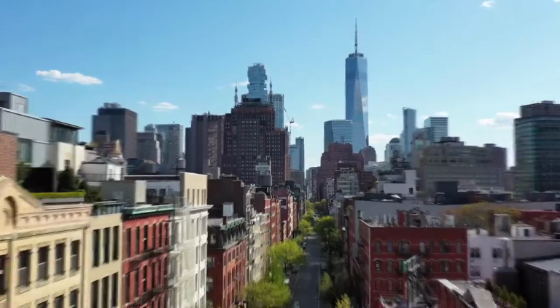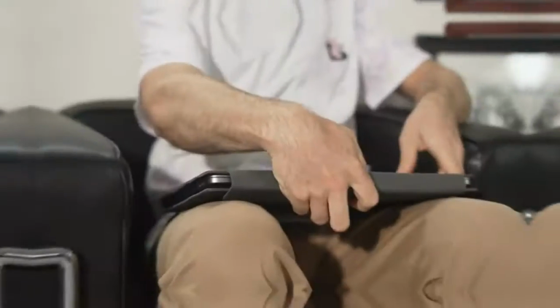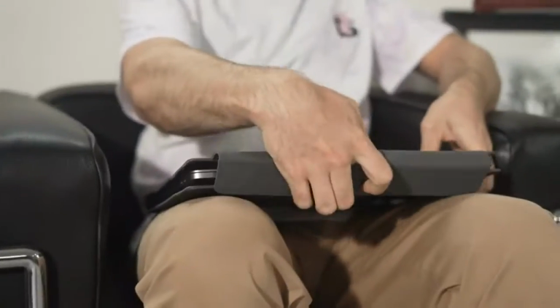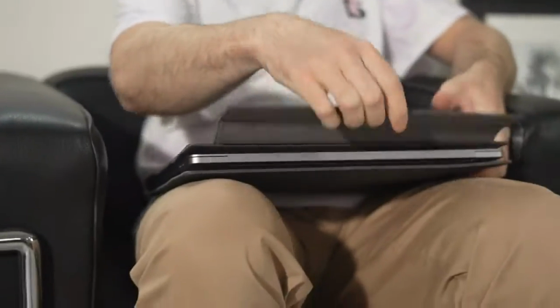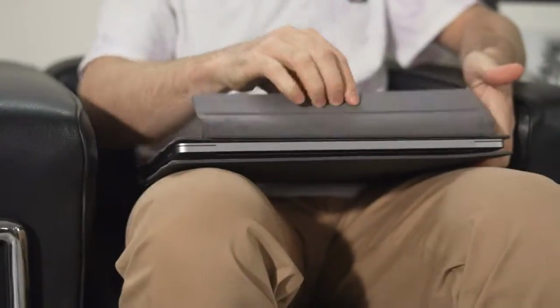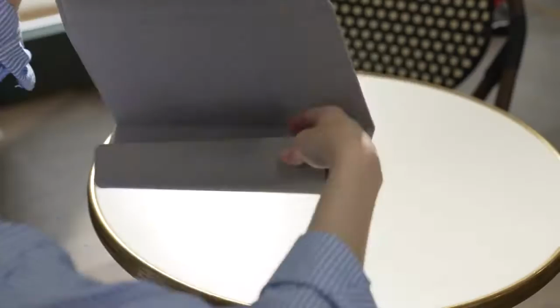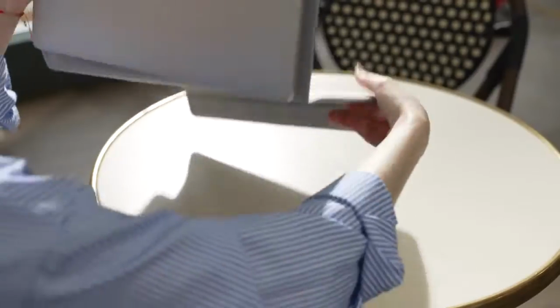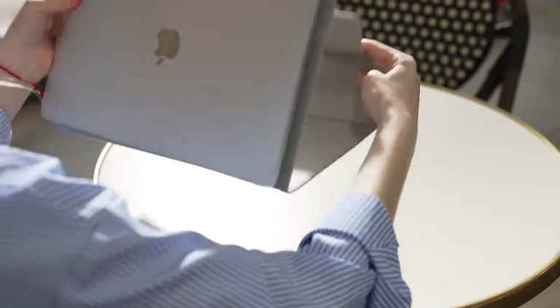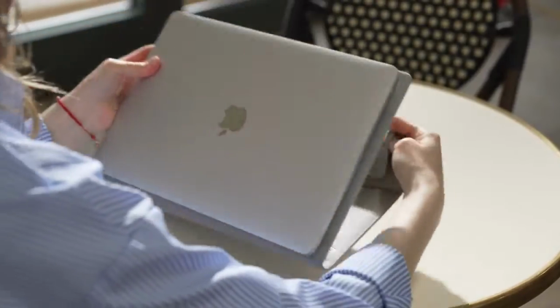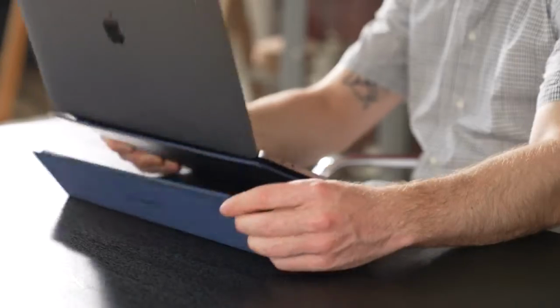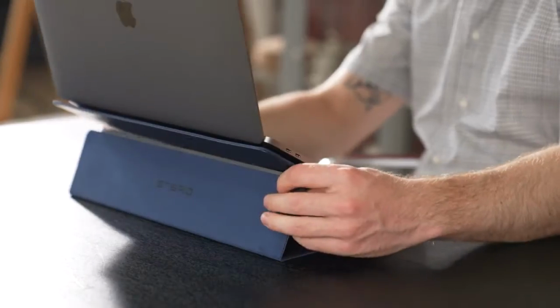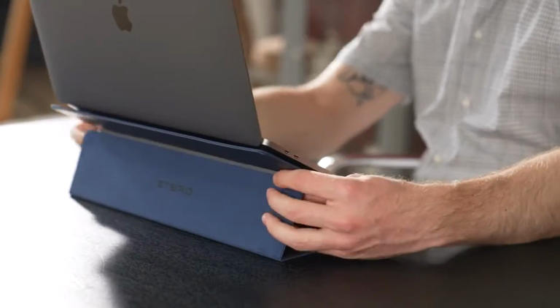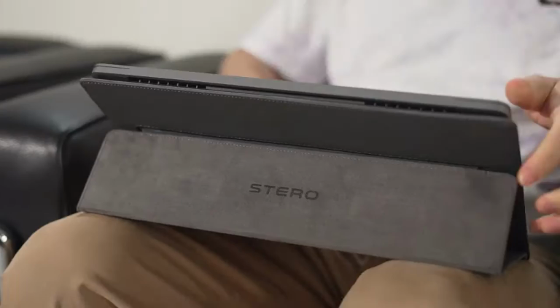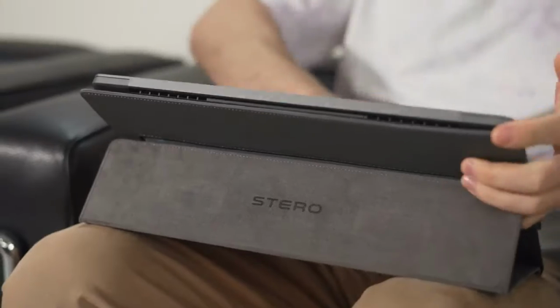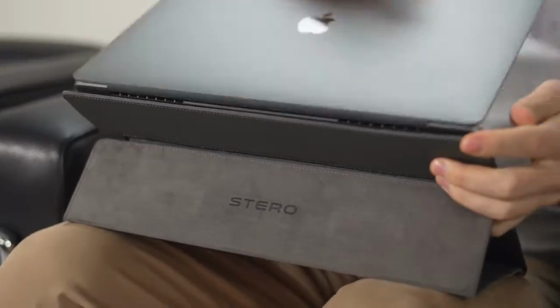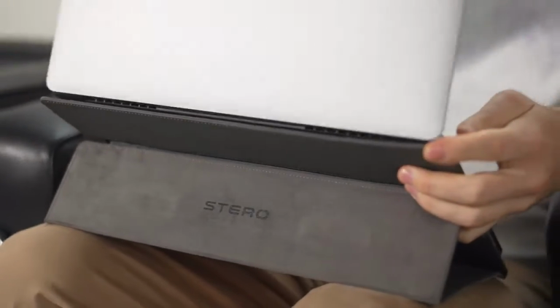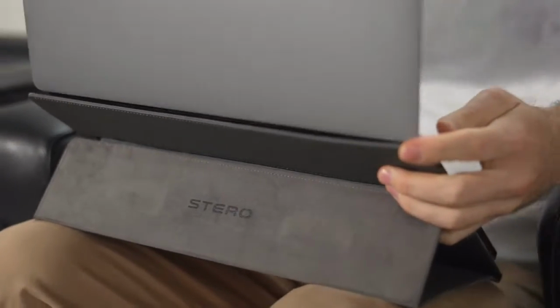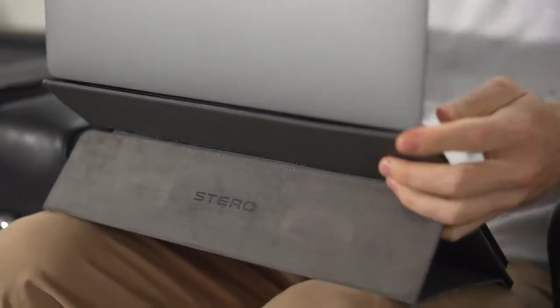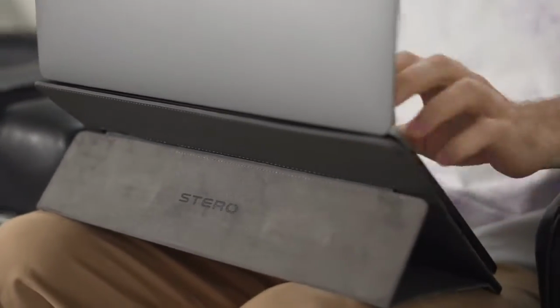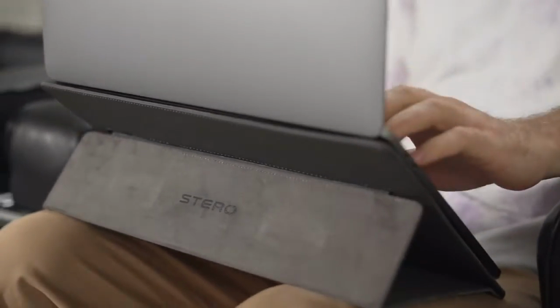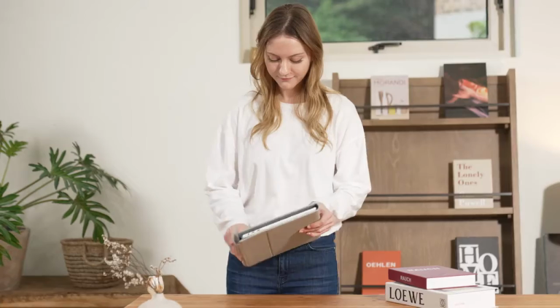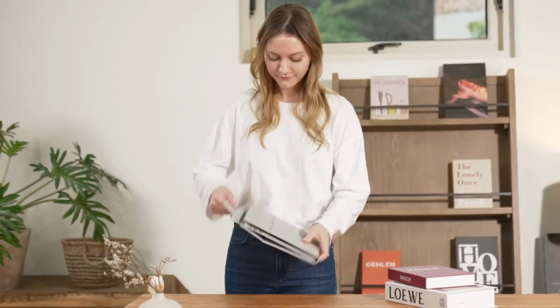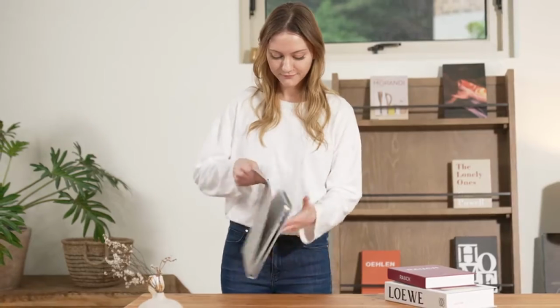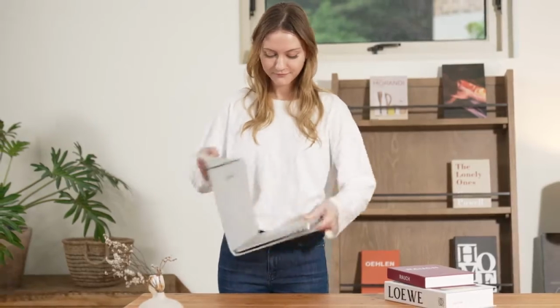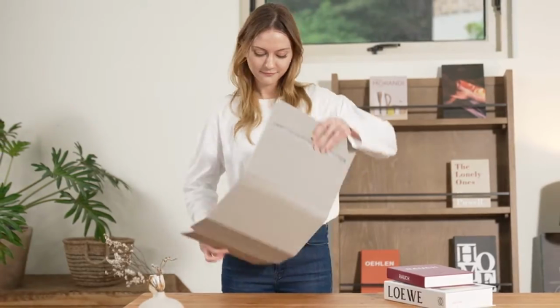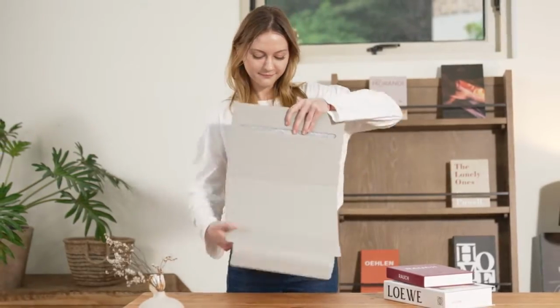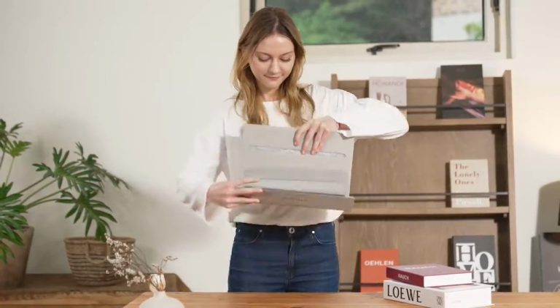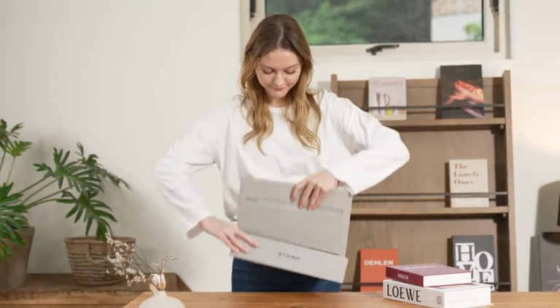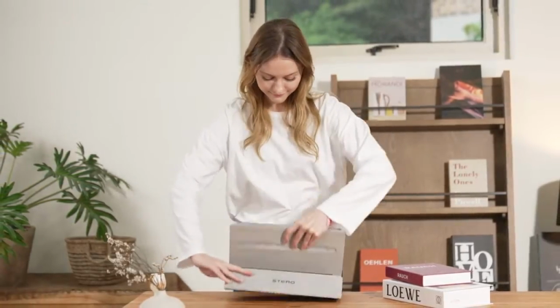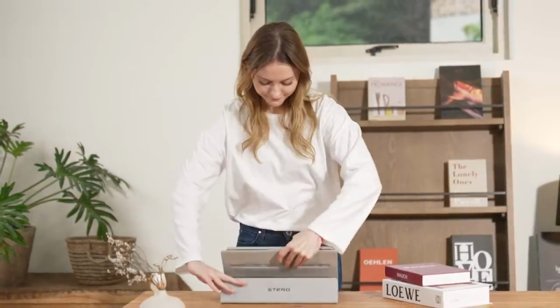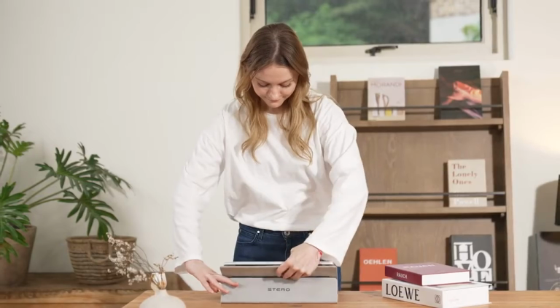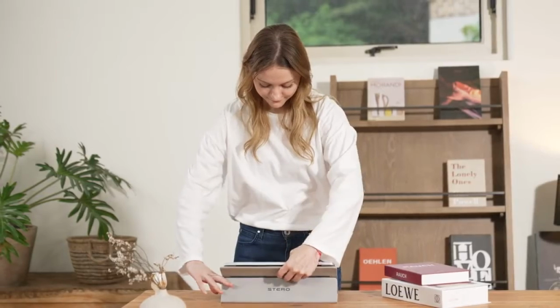Stero. Open. Flip. Stand. Just 3 seconds. Stero is the fastest sleeve stand in the world.